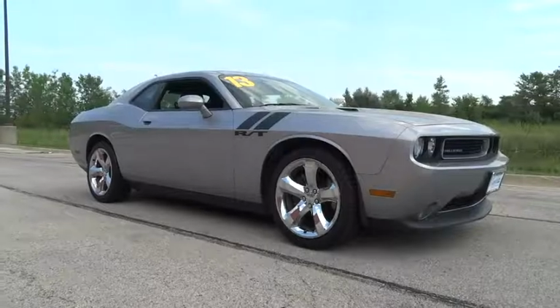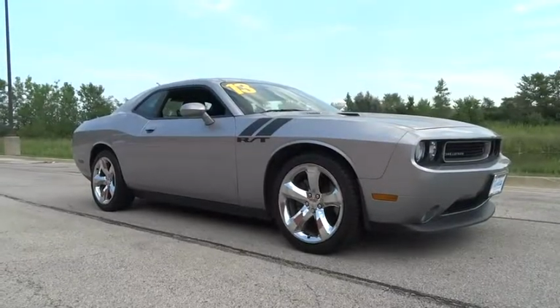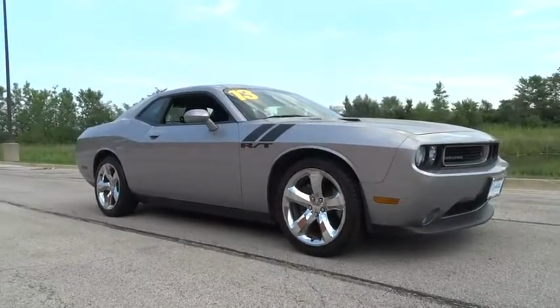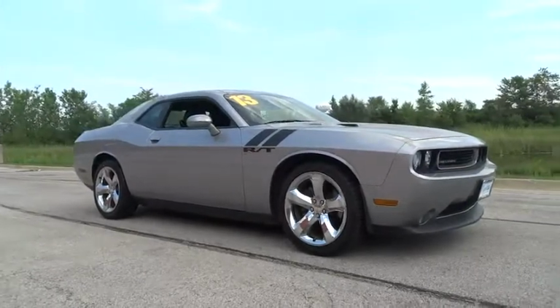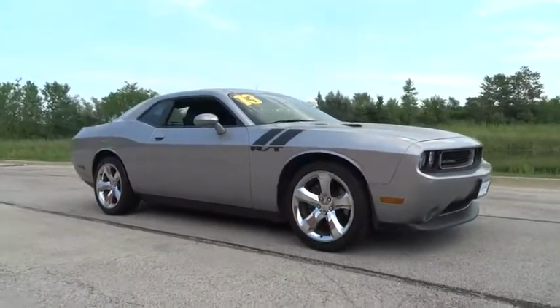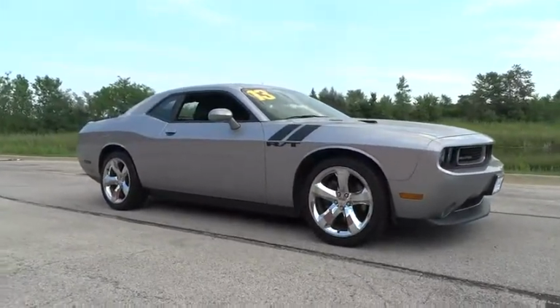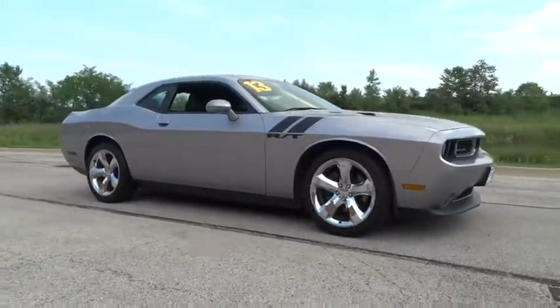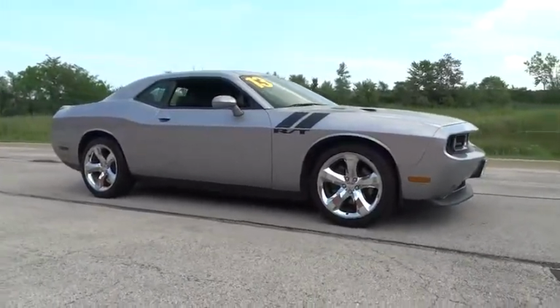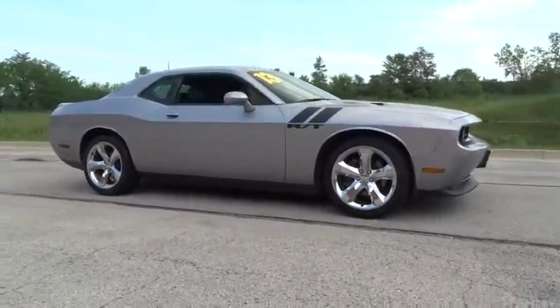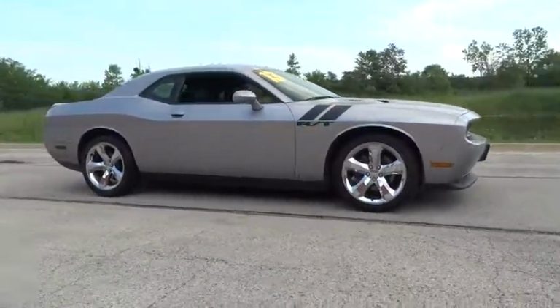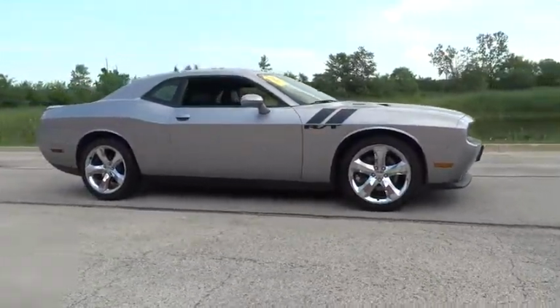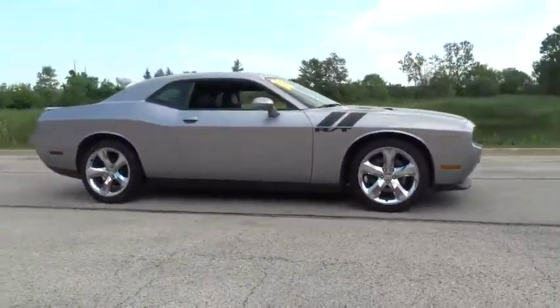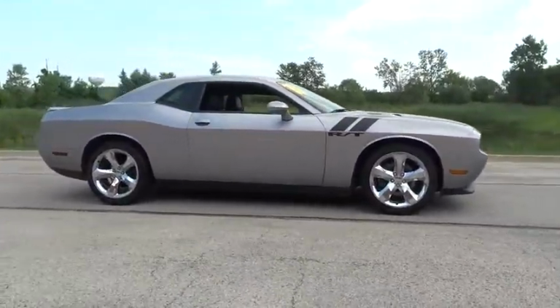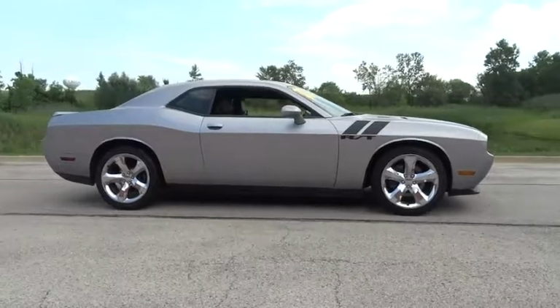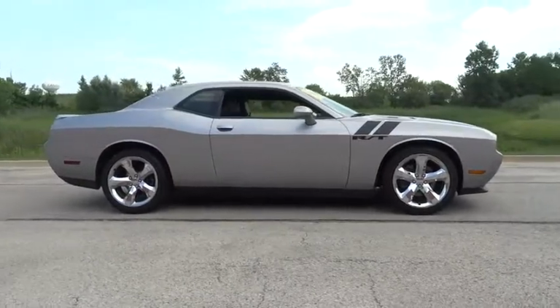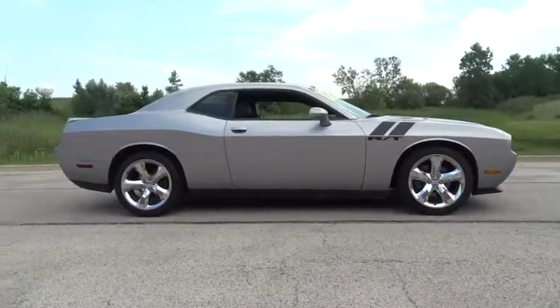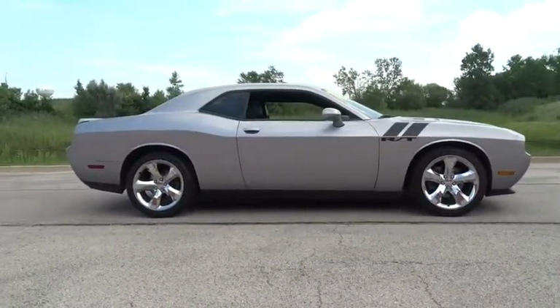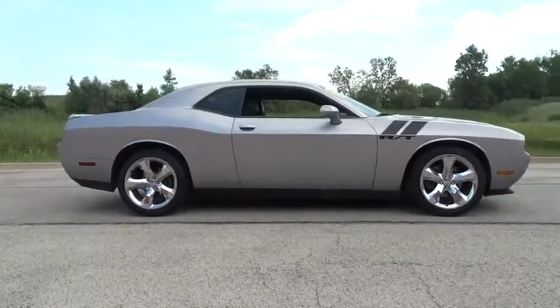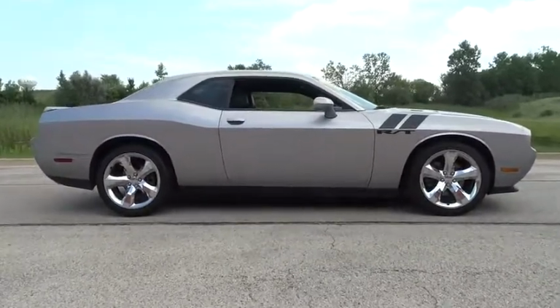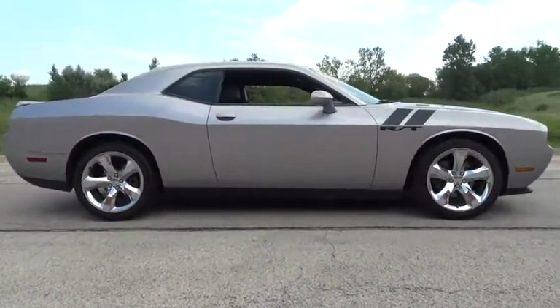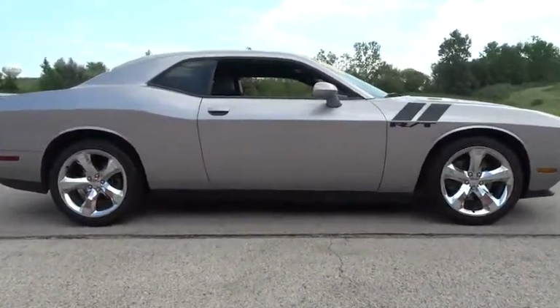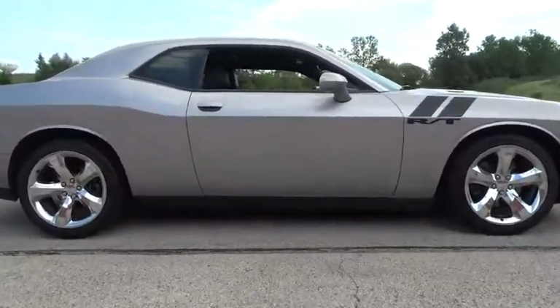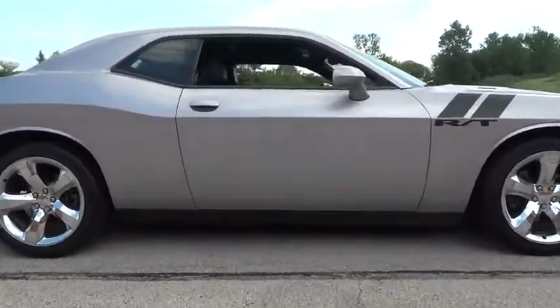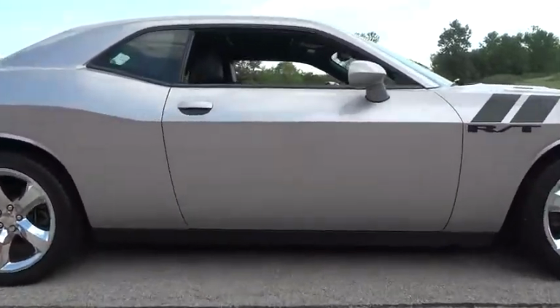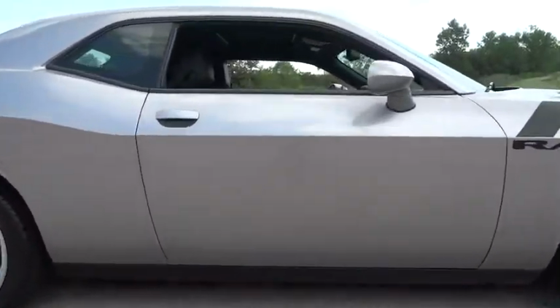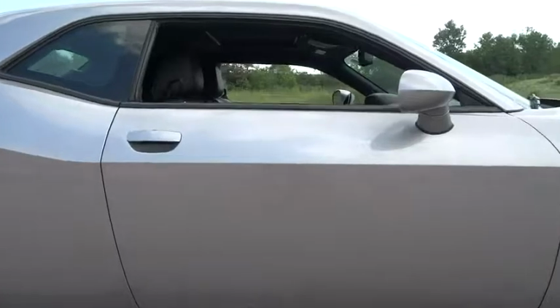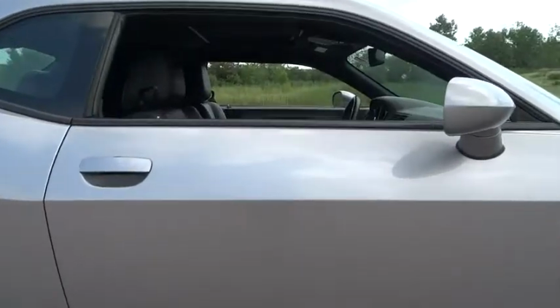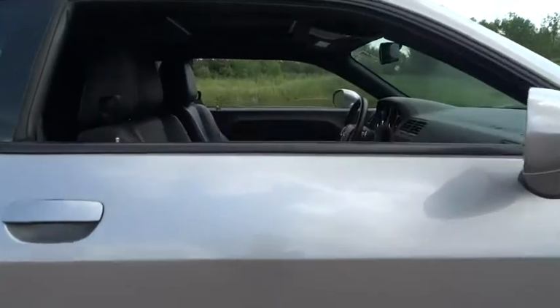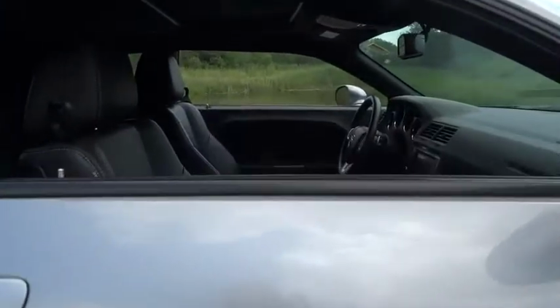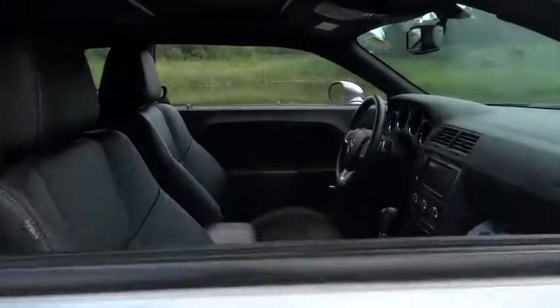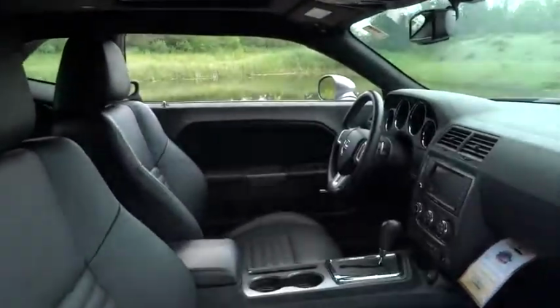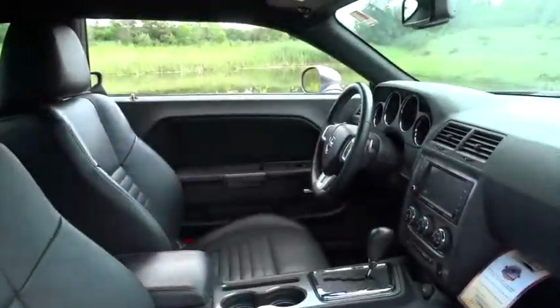The 2013 Dodge Challenger. Rated most appealing mid-sized sport car by J.D. Power and Associates, the Dodge Challenger delivers on style and performance. It's powerful, practical, and efficient.